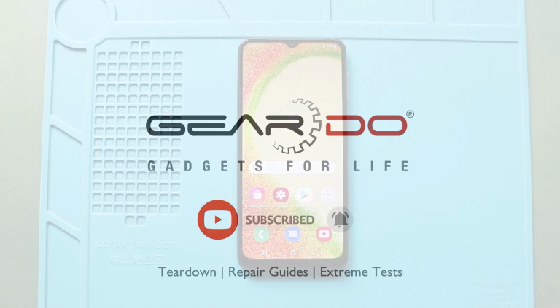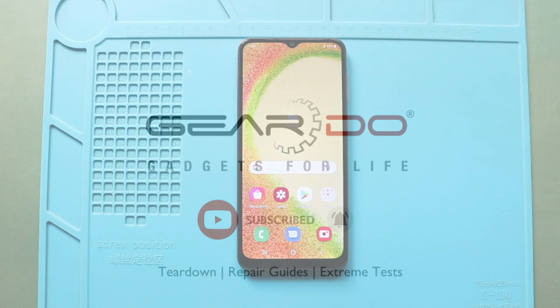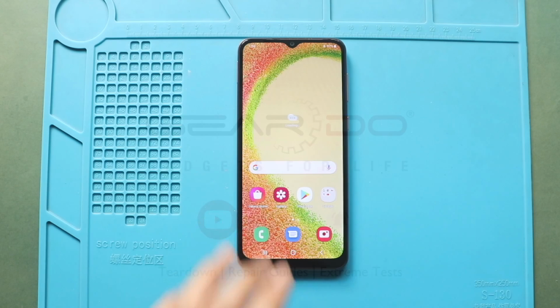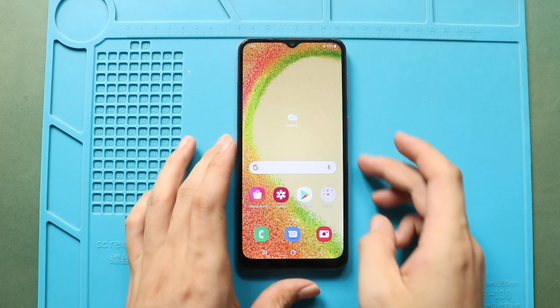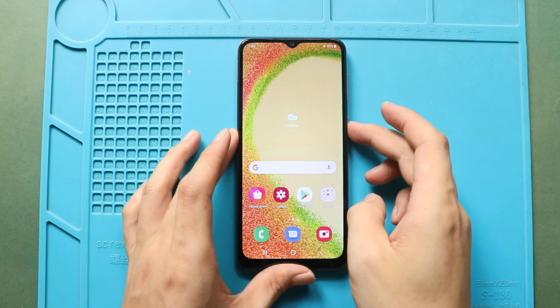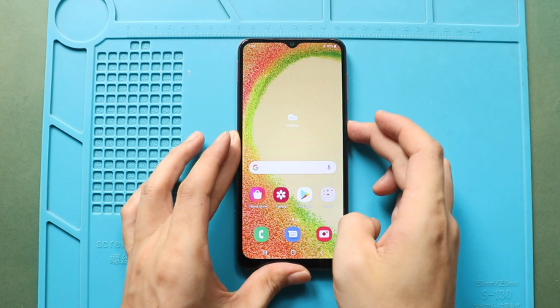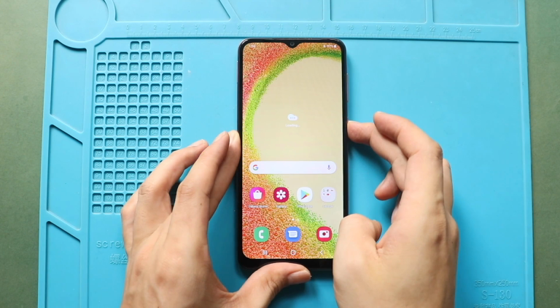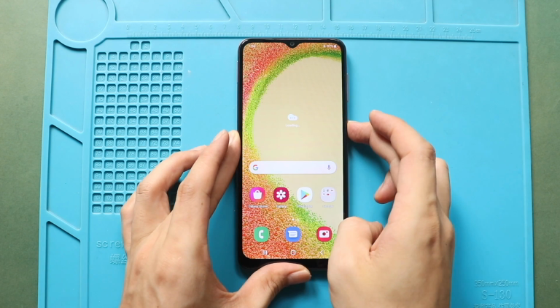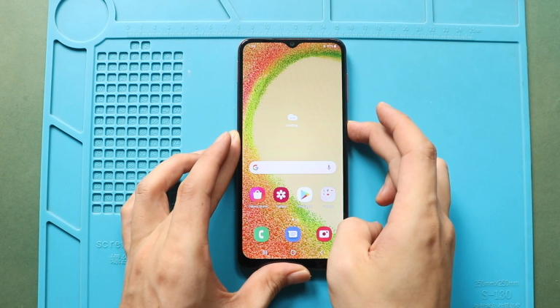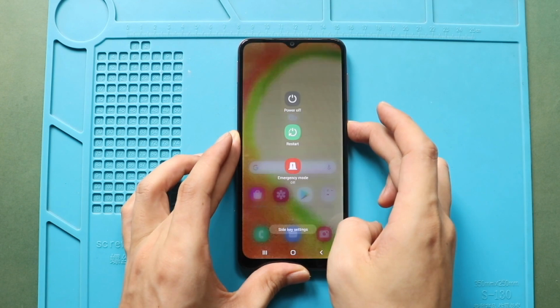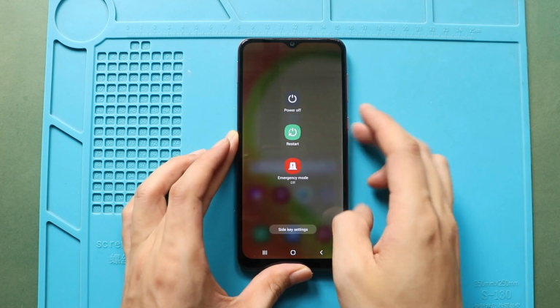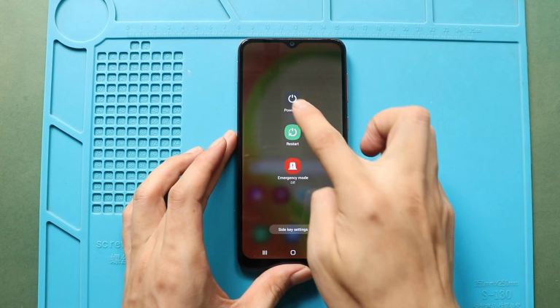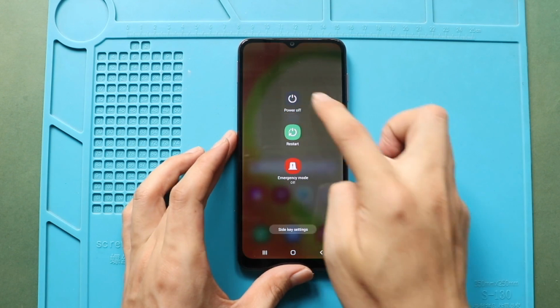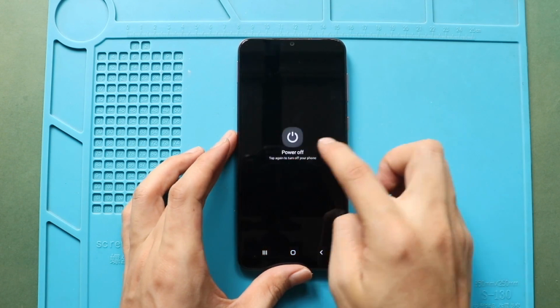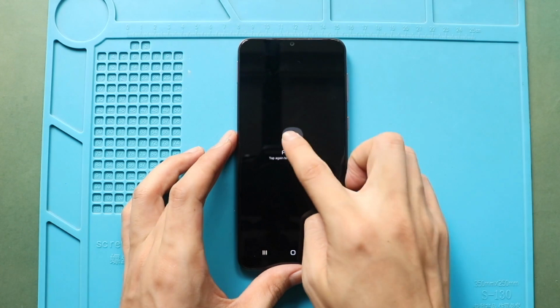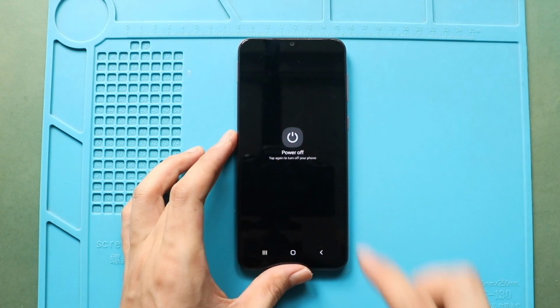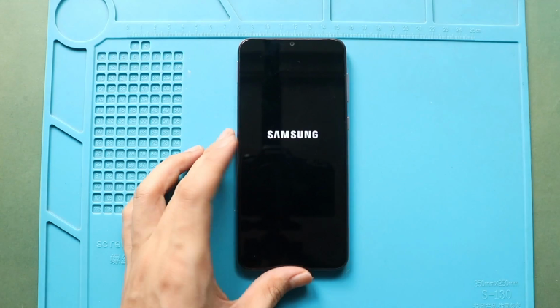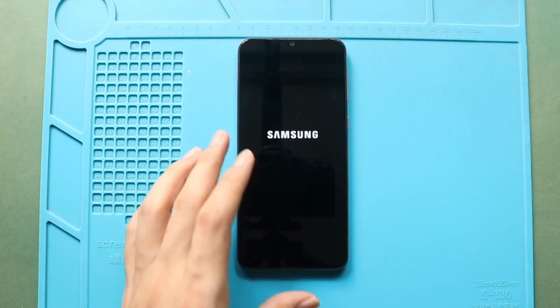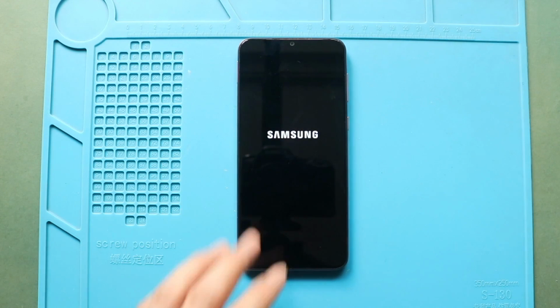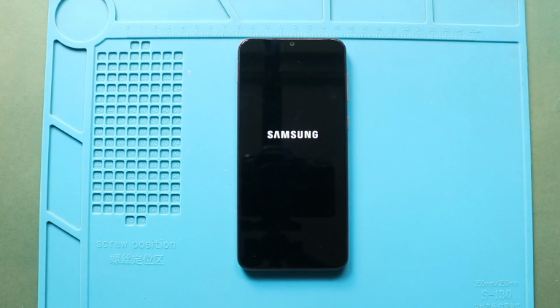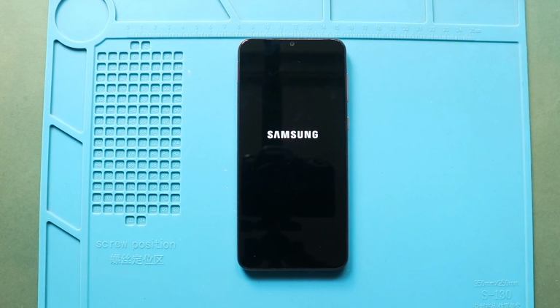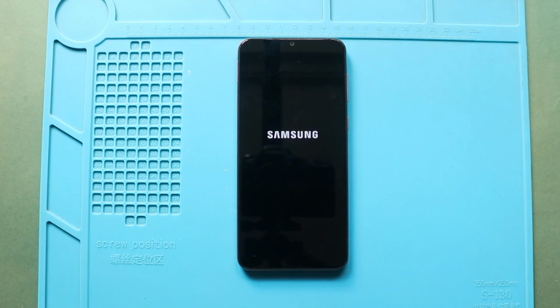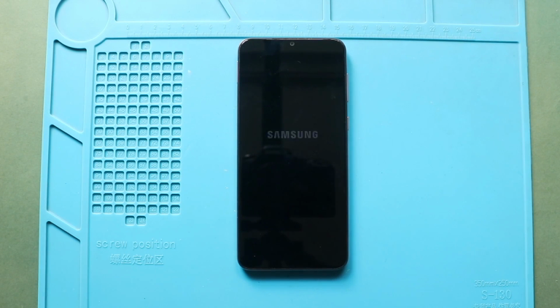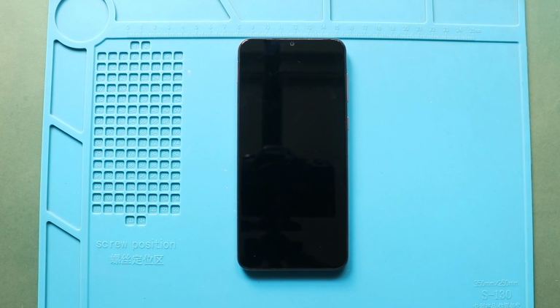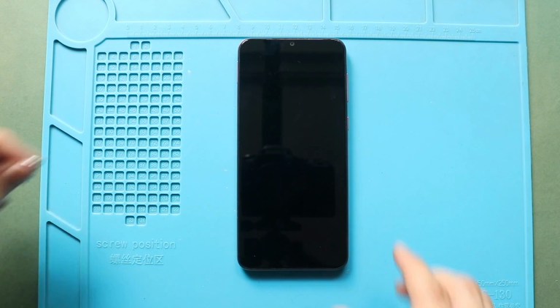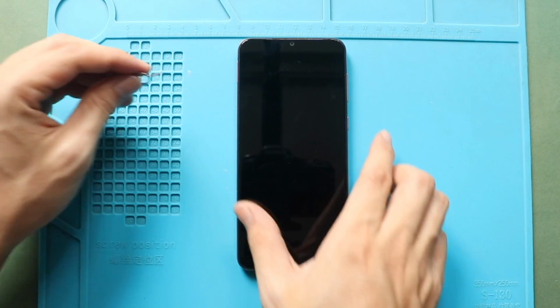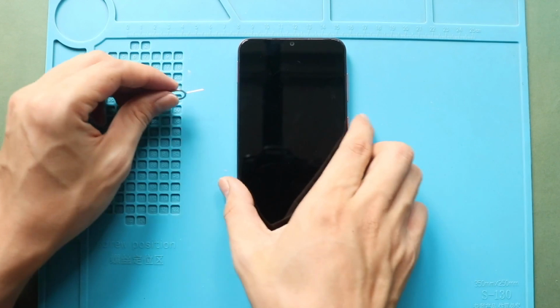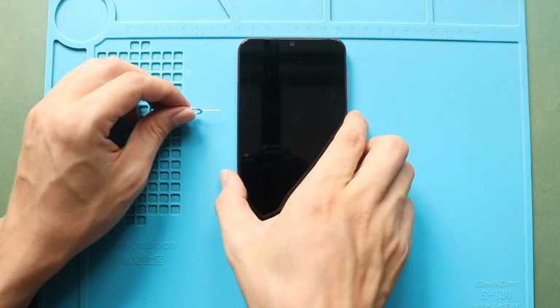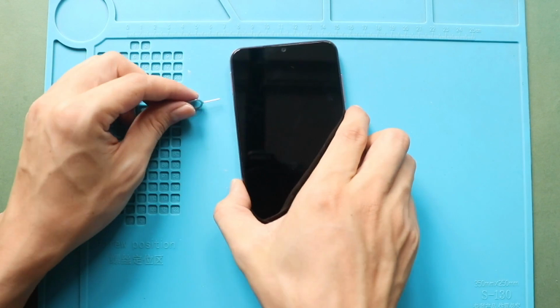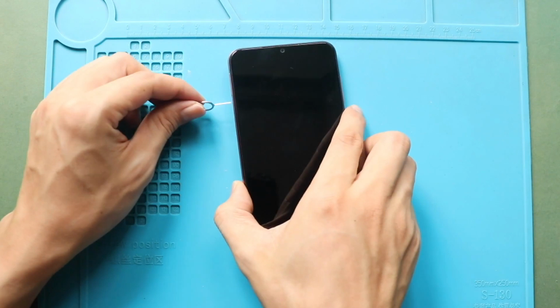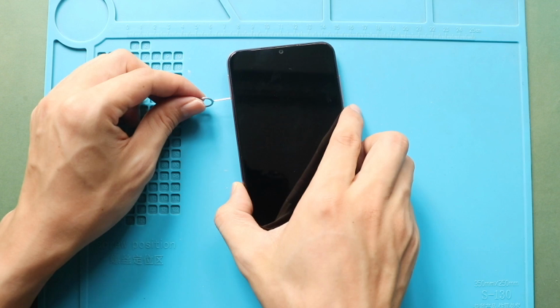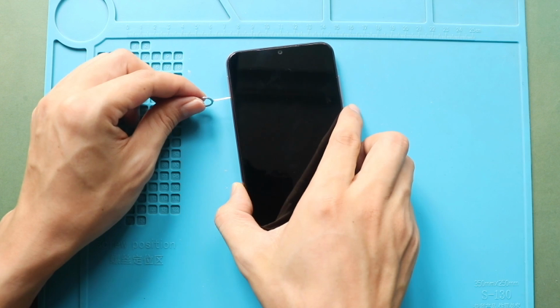Hi everyone, welcome back to Geado. Today, we will show you how to replace the LCD and touchscreen assembly with the frame on a Samsung Galaxy A04 mobile phone.